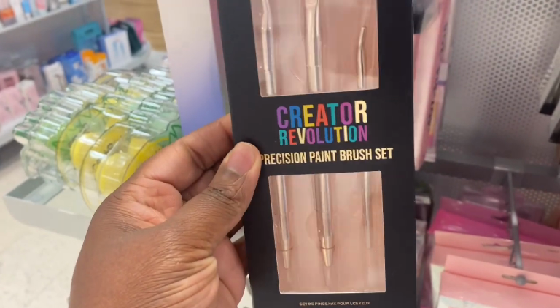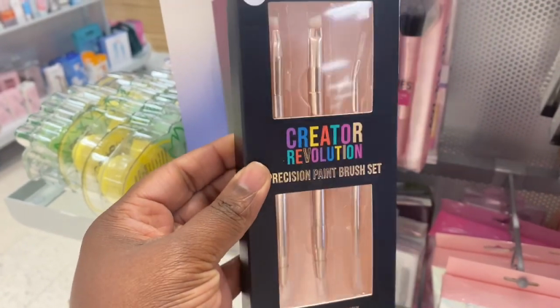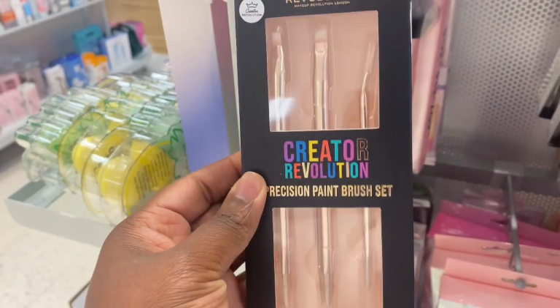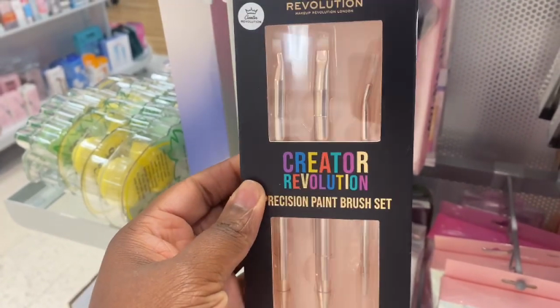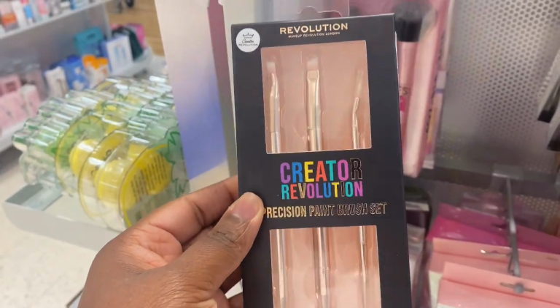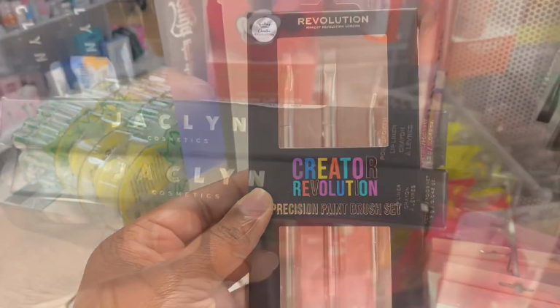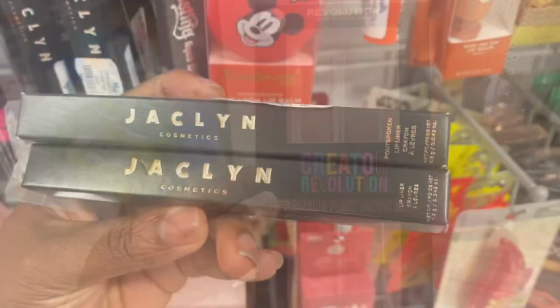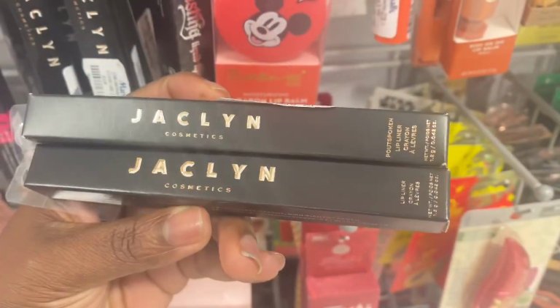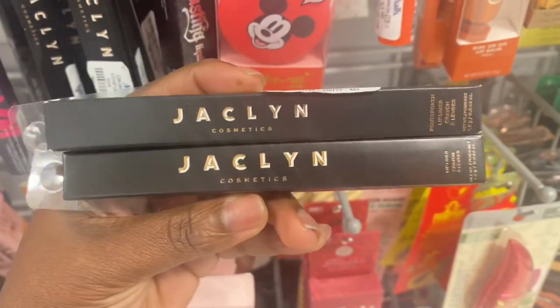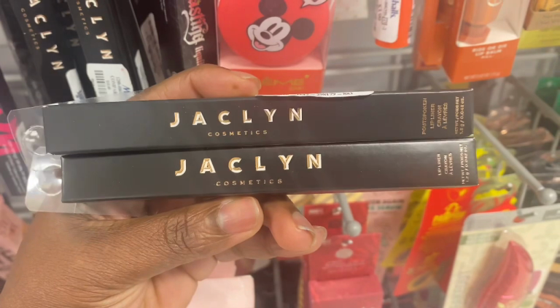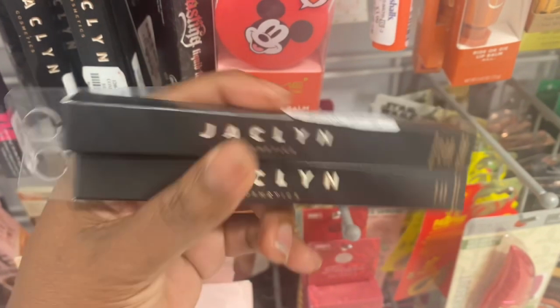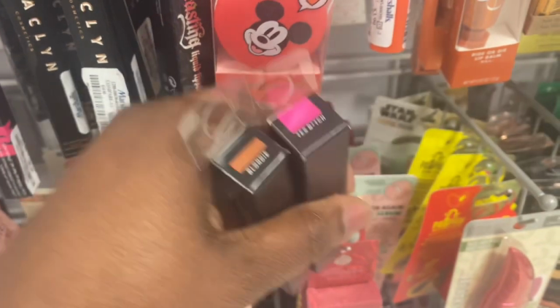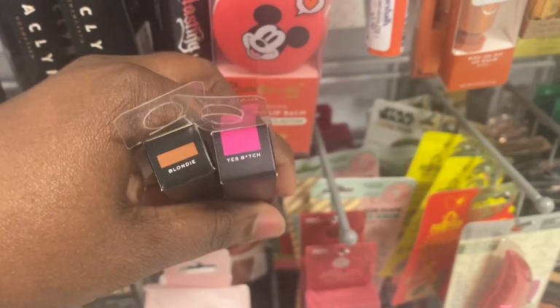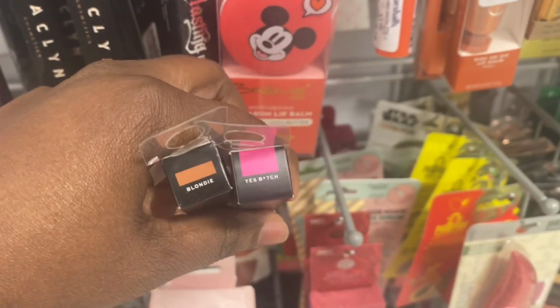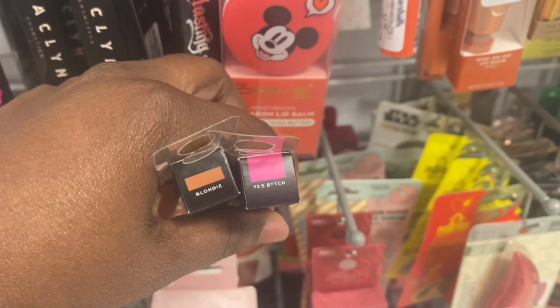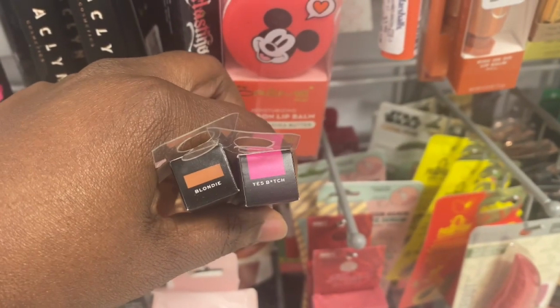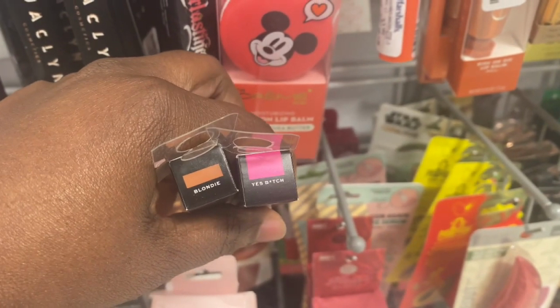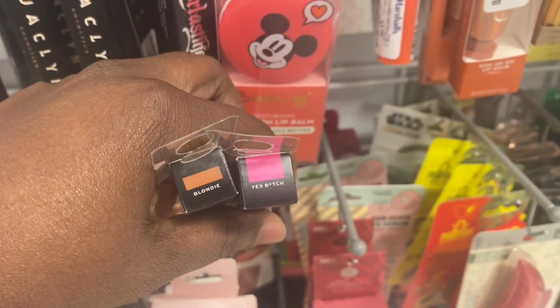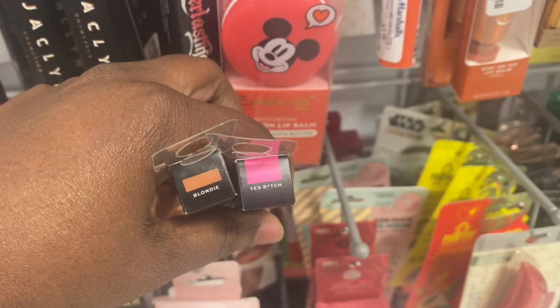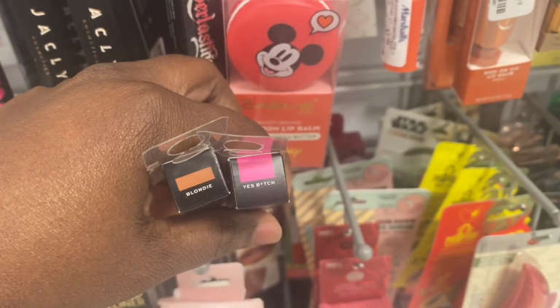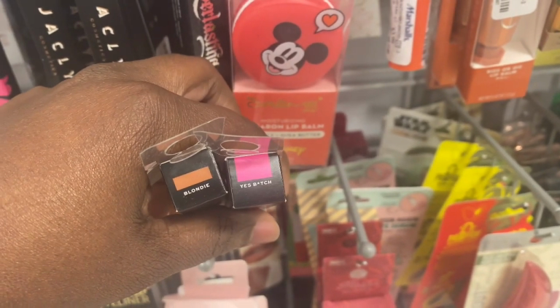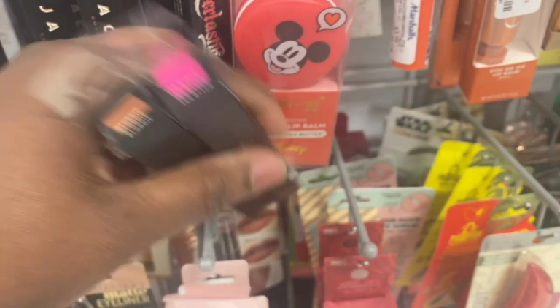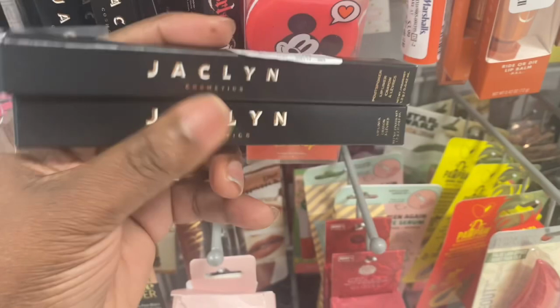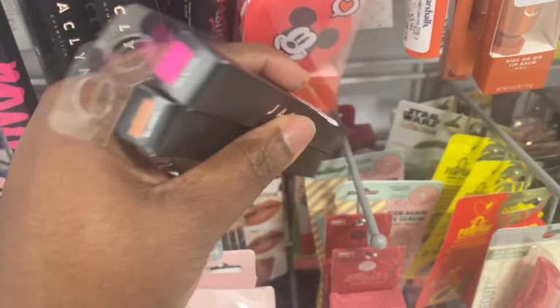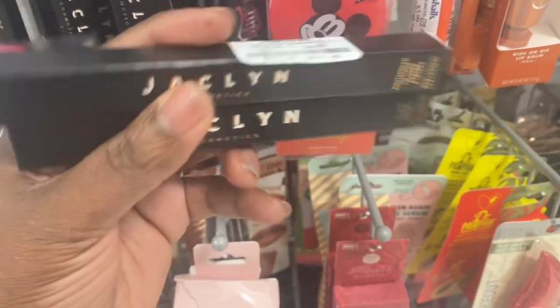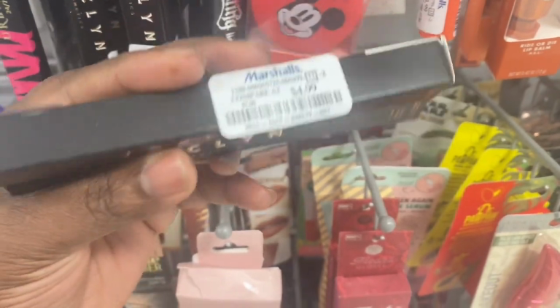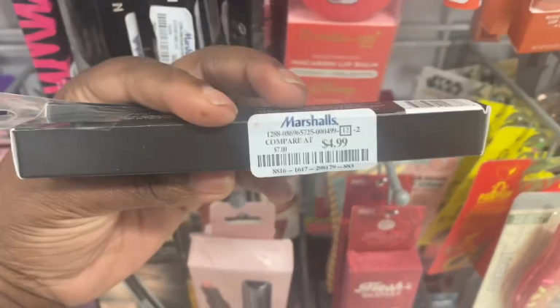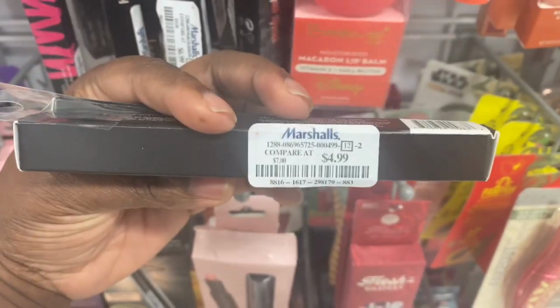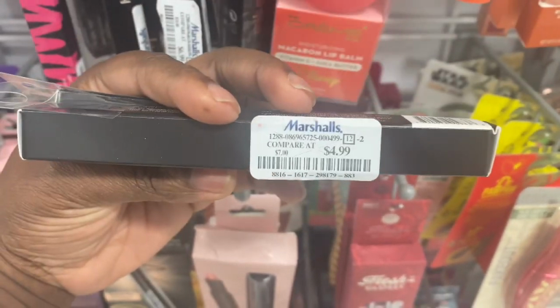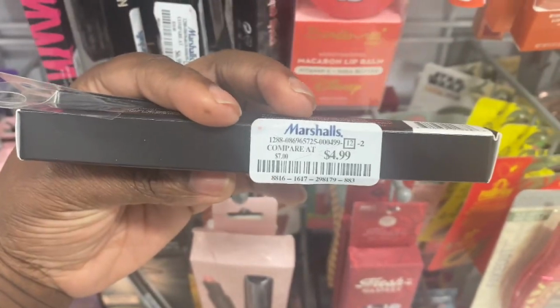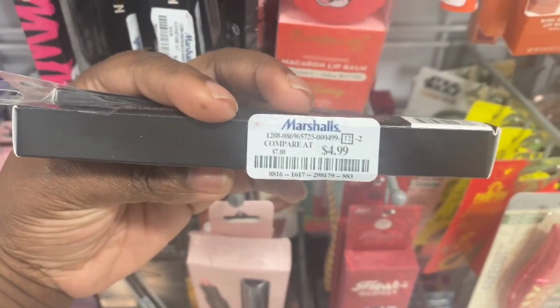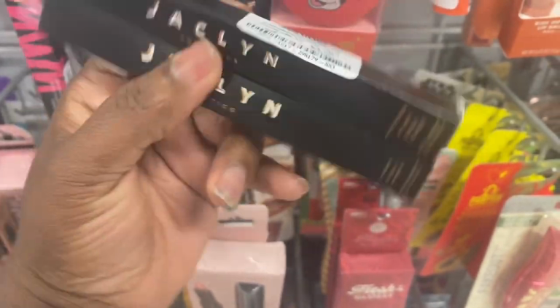We have these lip liners here from Jaclyn Cosmetics — Blondie and Spitch — and they're here for $4.99.